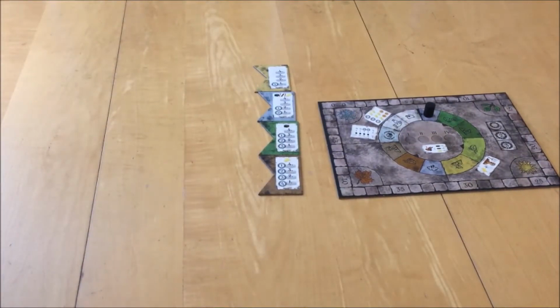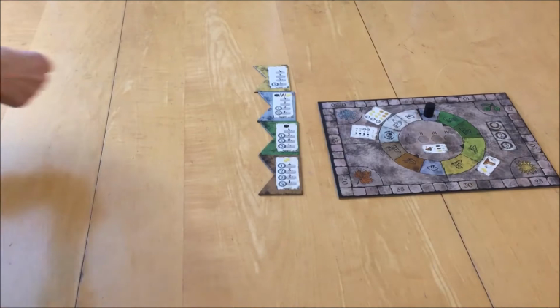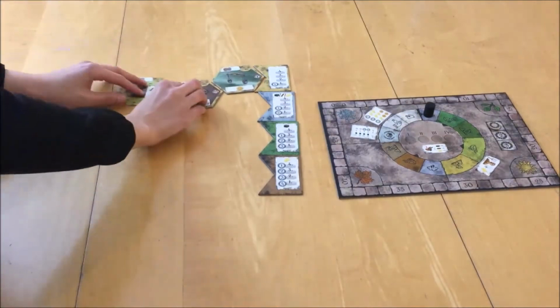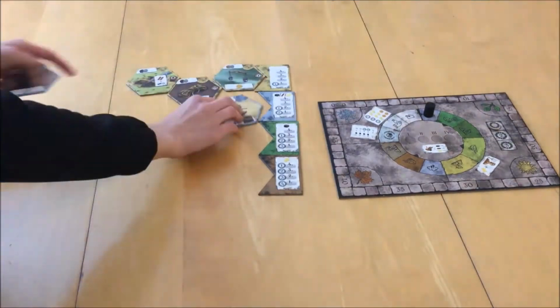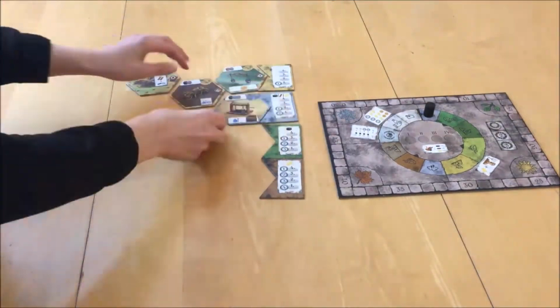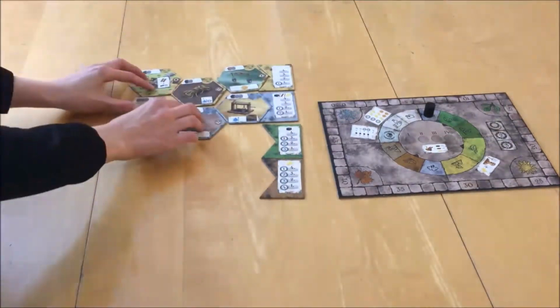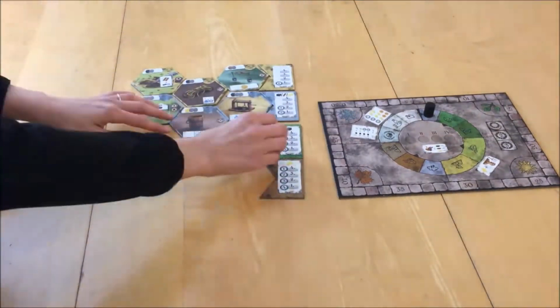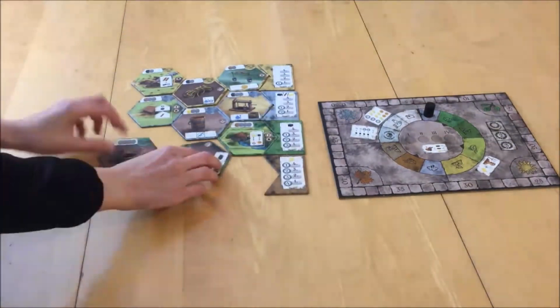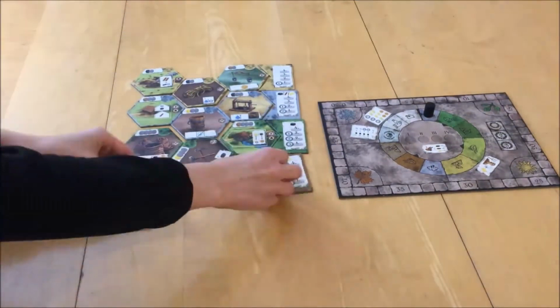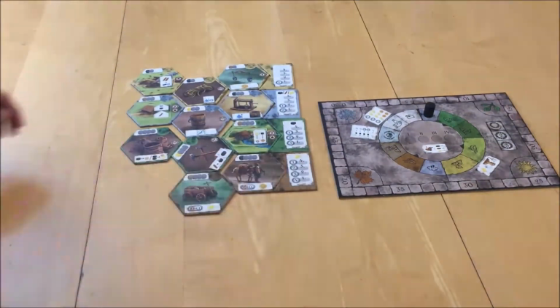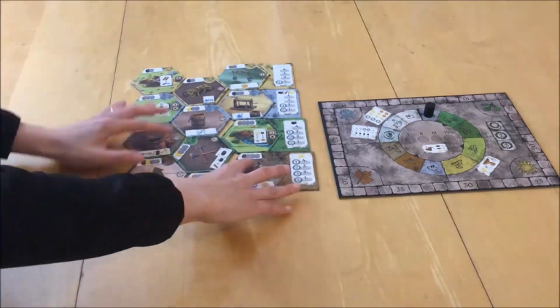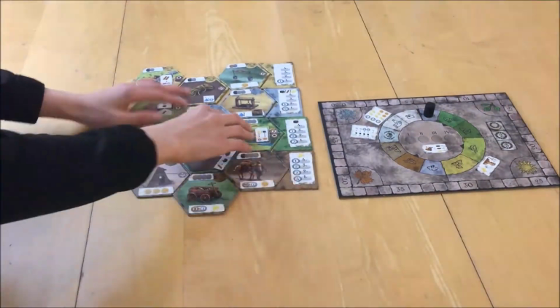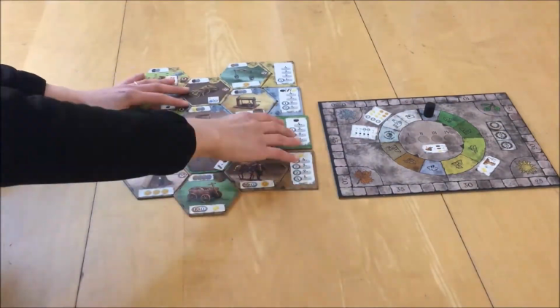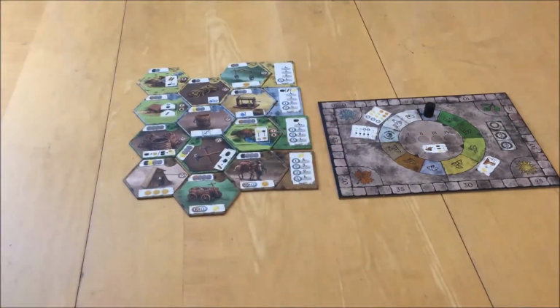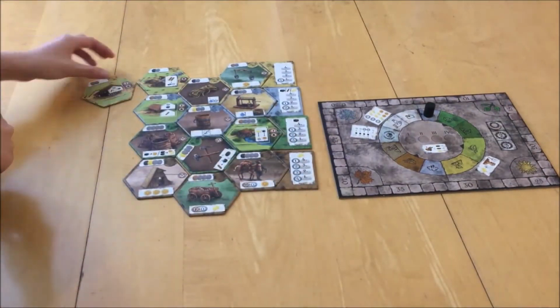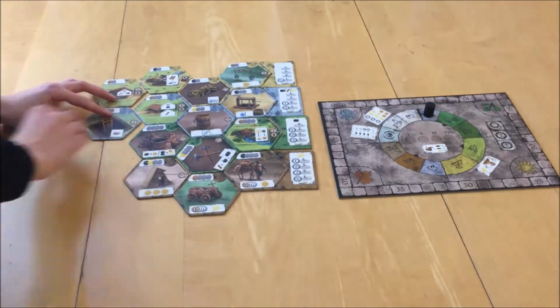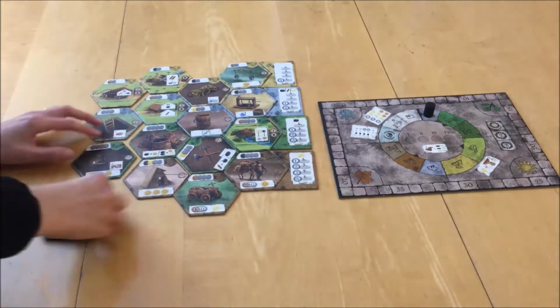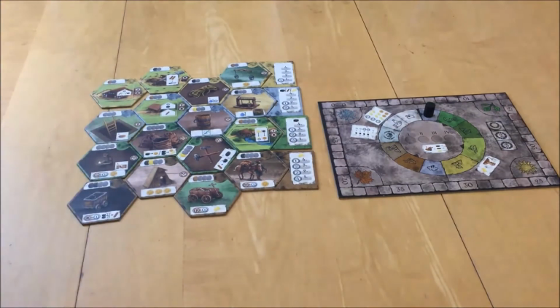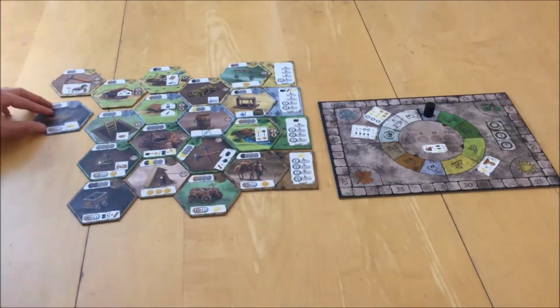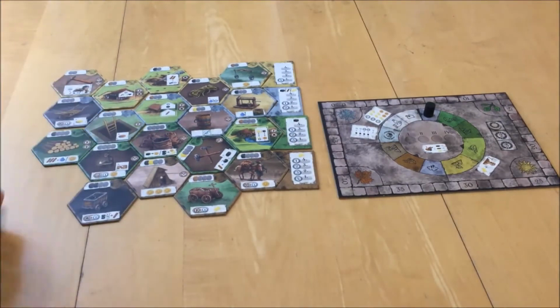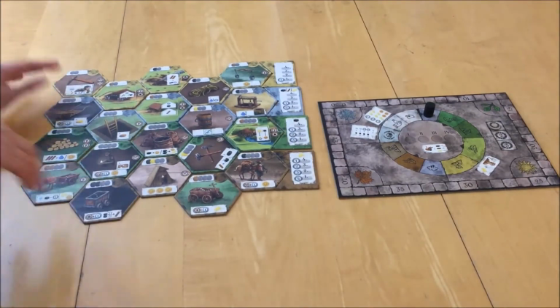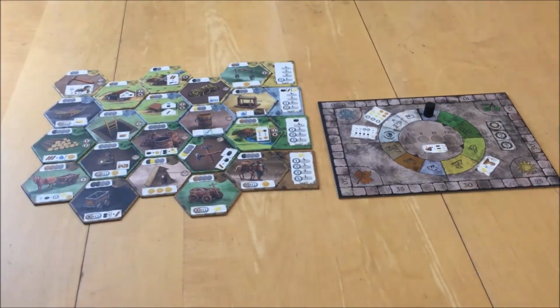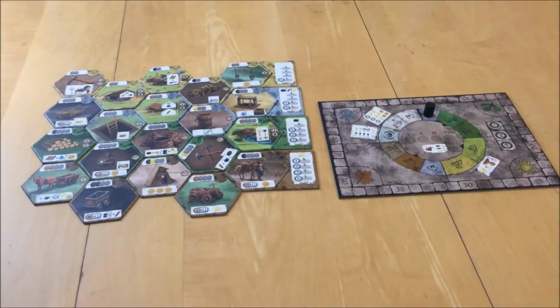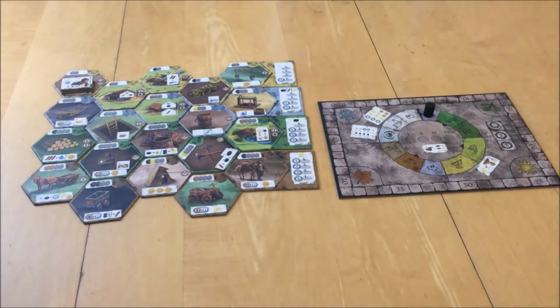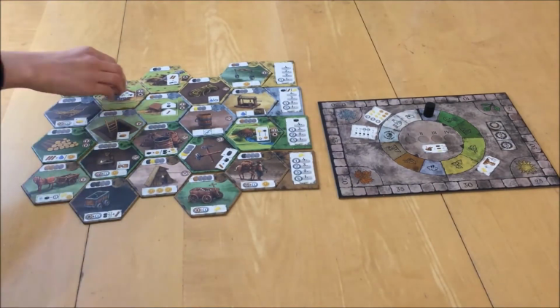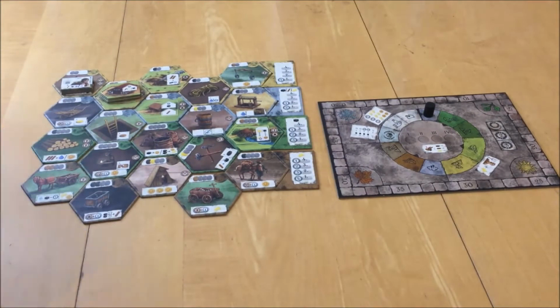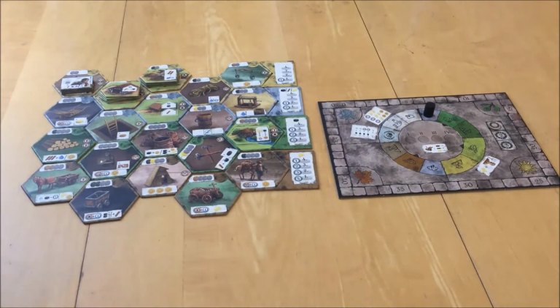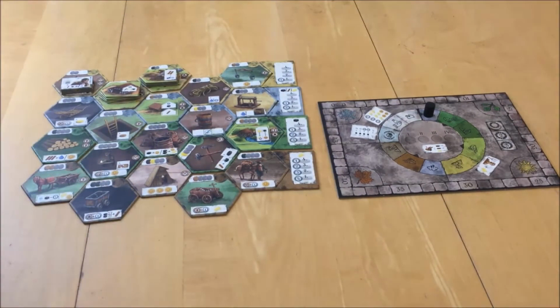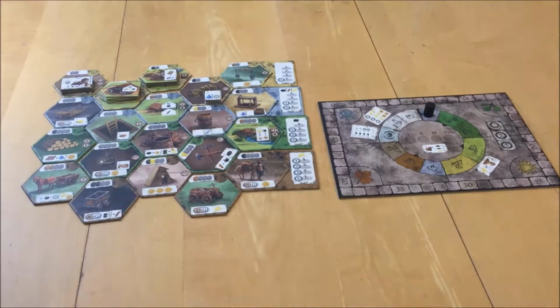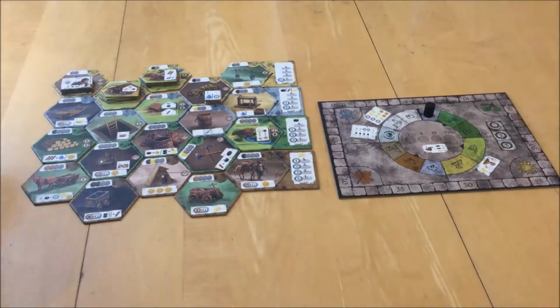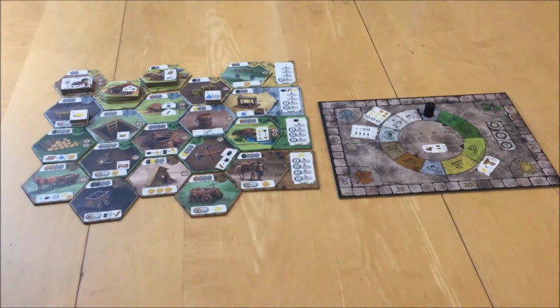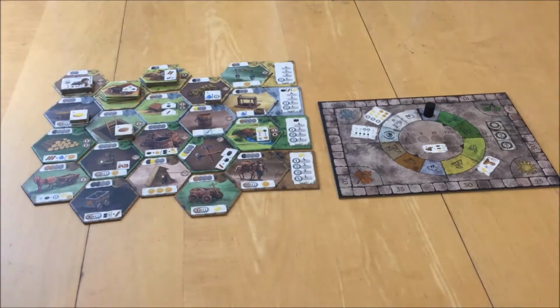In a two-player game, set up three tiles of each color; four of each in a three-player game; and all five of each in a four-player game. There are also advanced variant setups in the back of the rulebook.